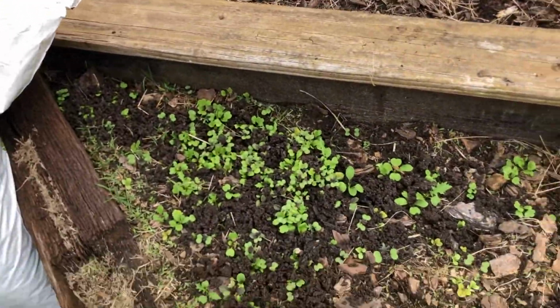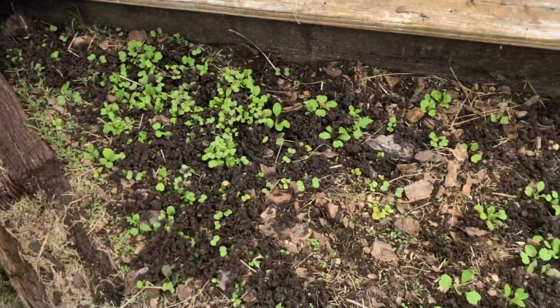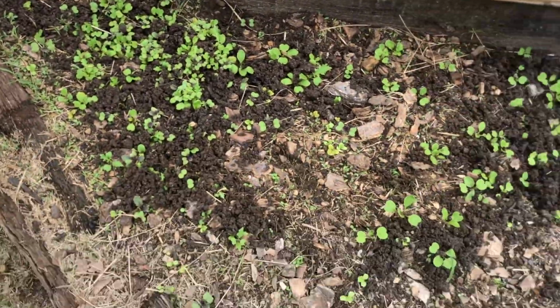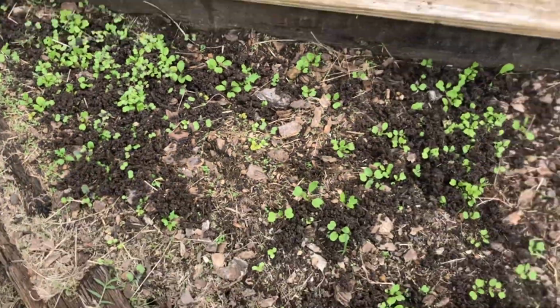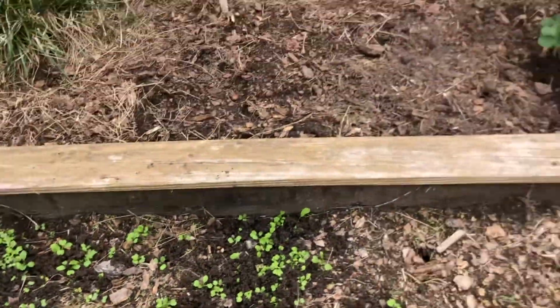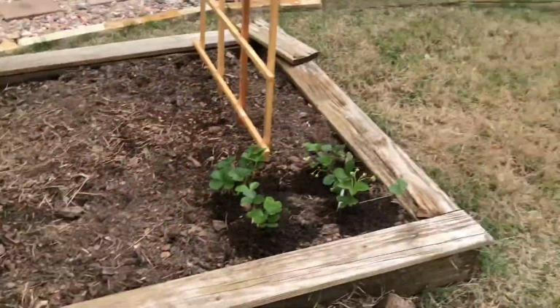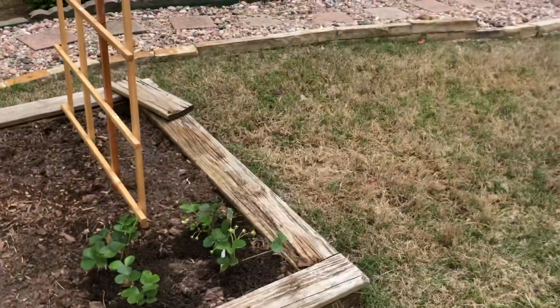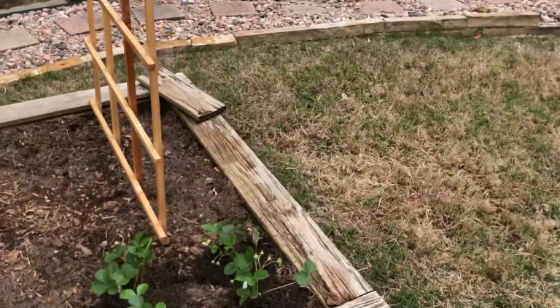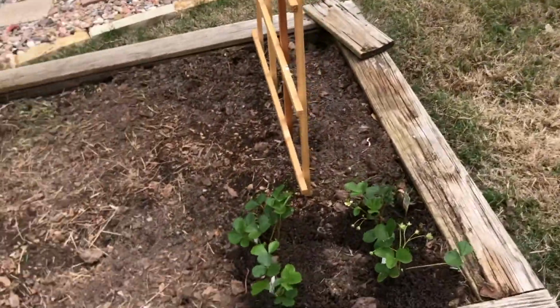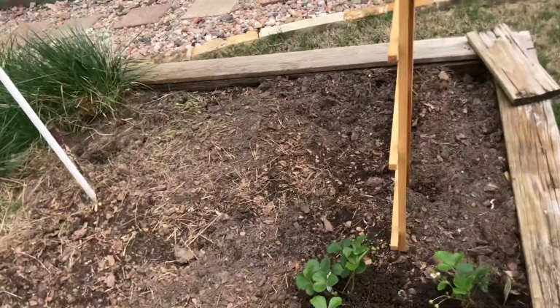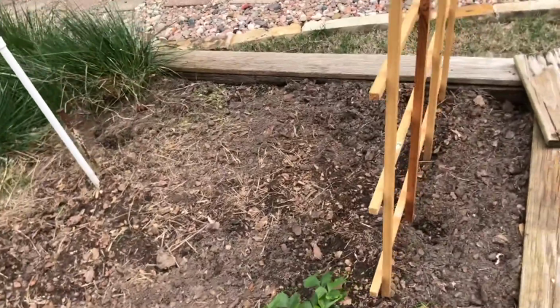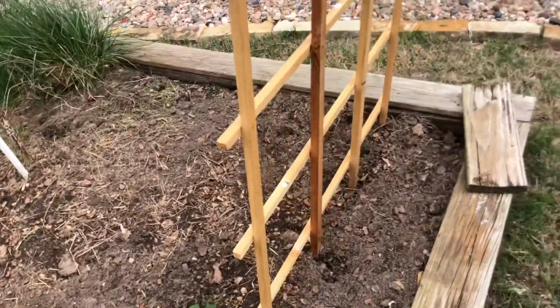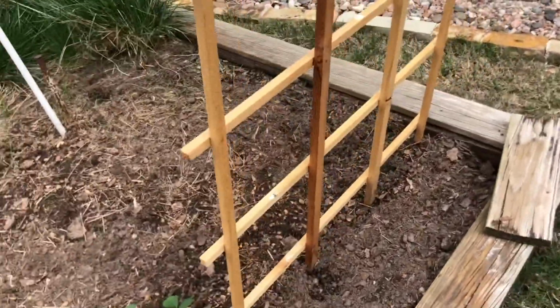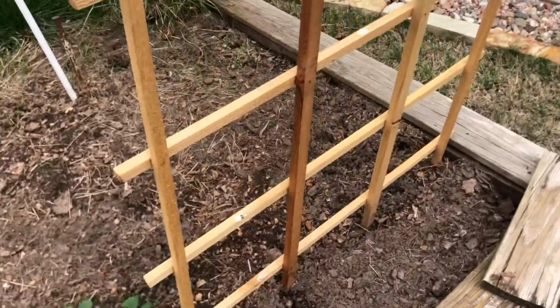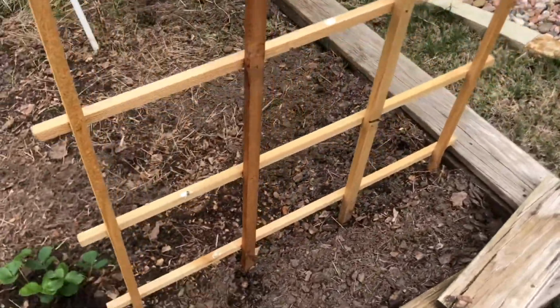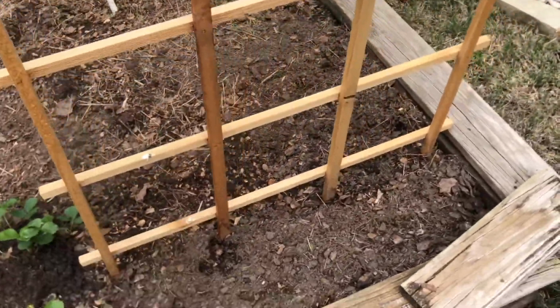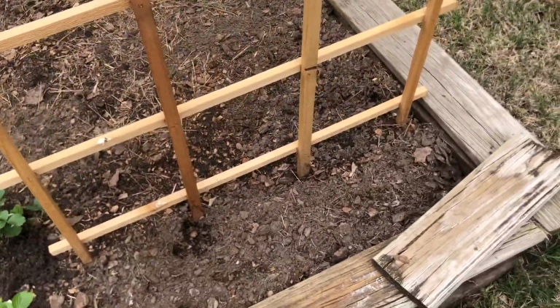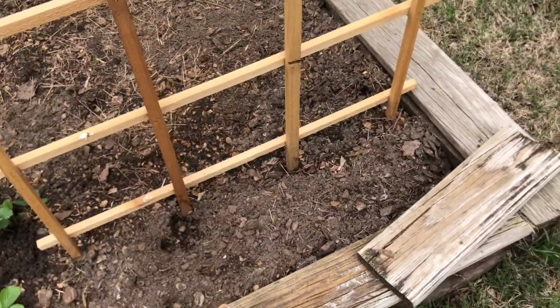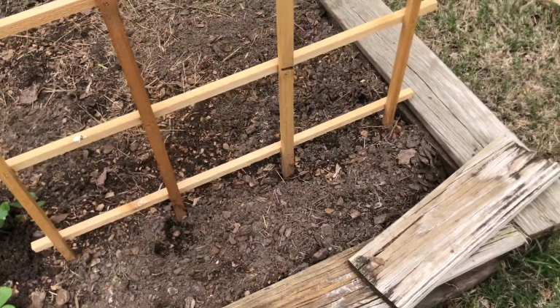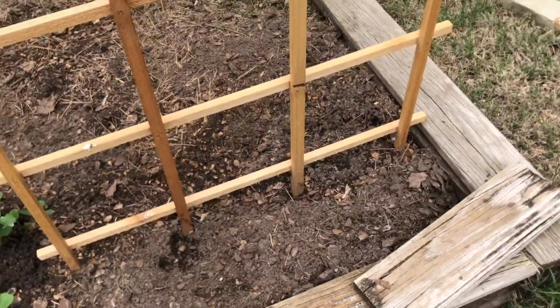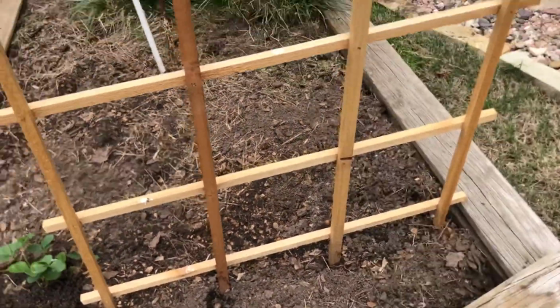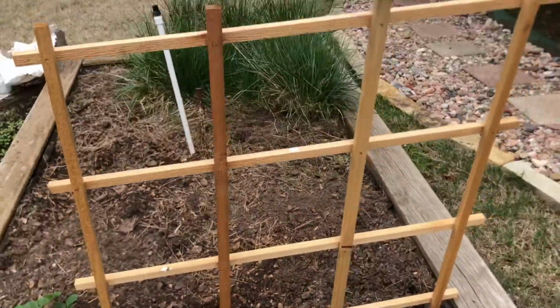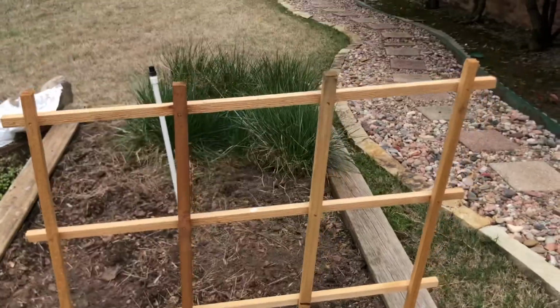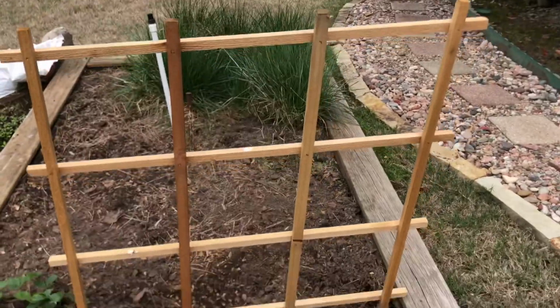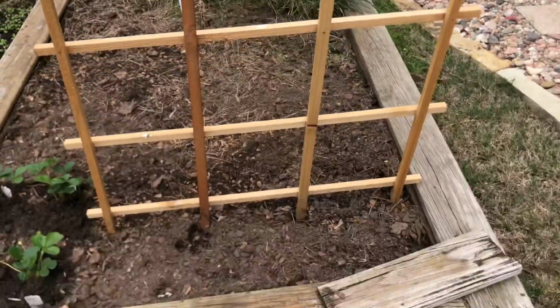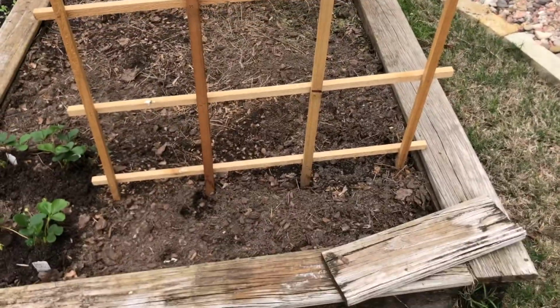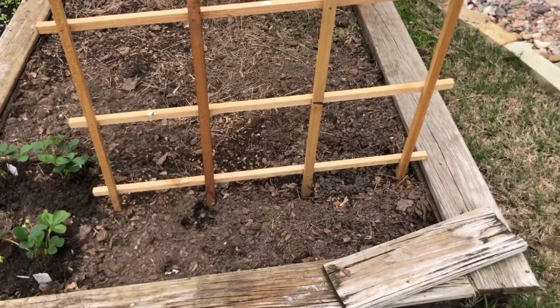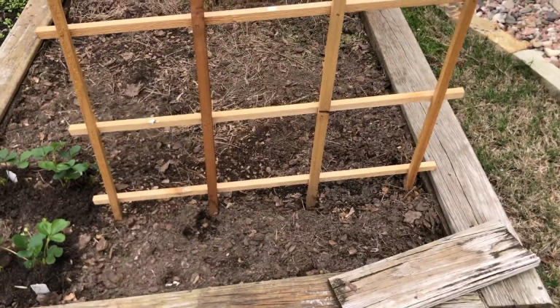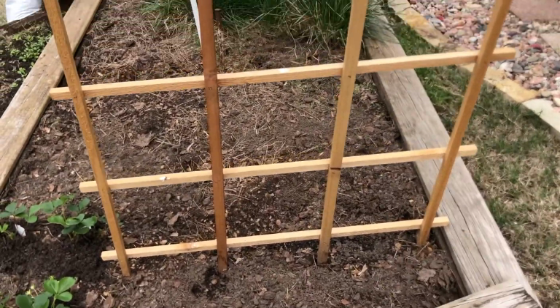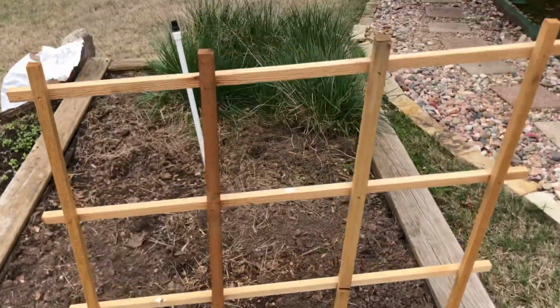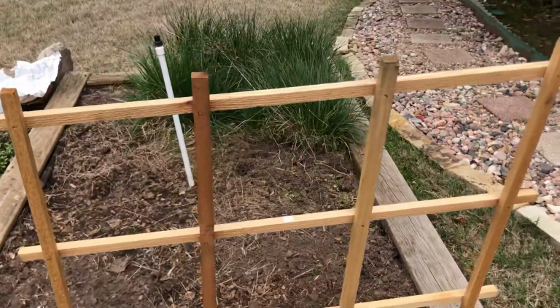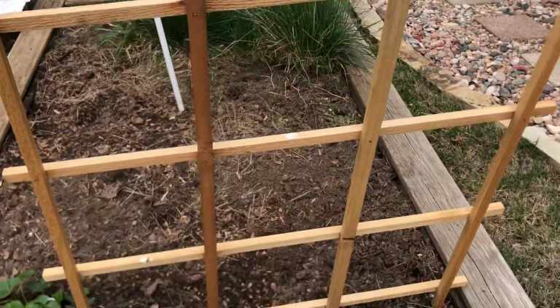For today I think I'm just going to try to plant the bean plants and the cucumbers, which is what this trellis is for, because those are climbing plants and they need a little bit of a framework to work with.